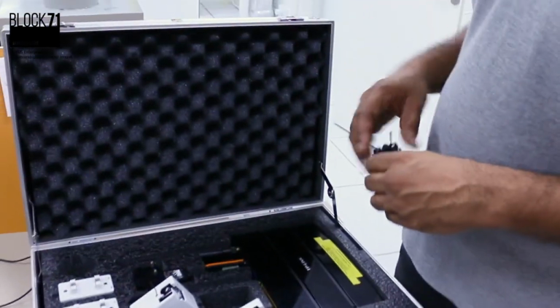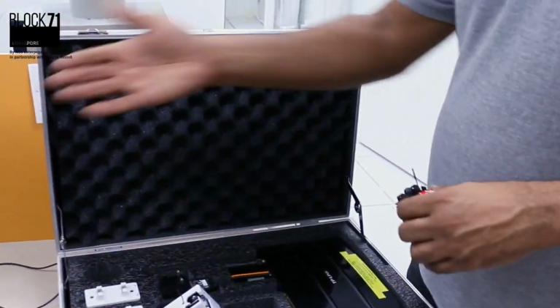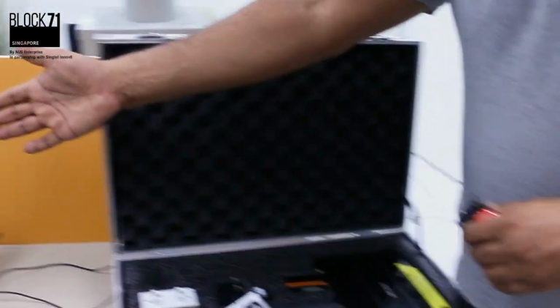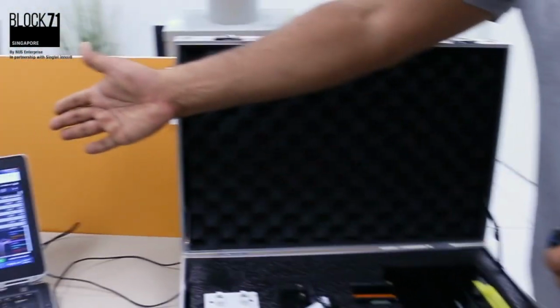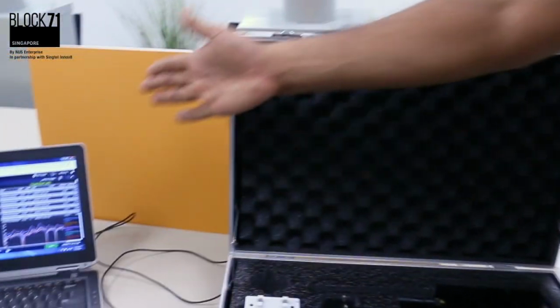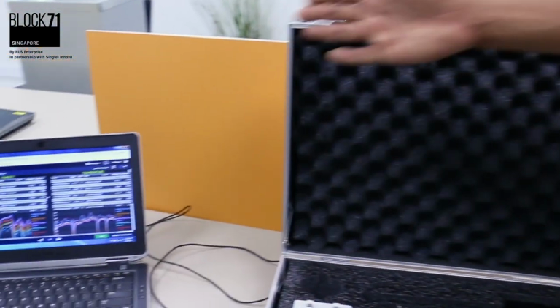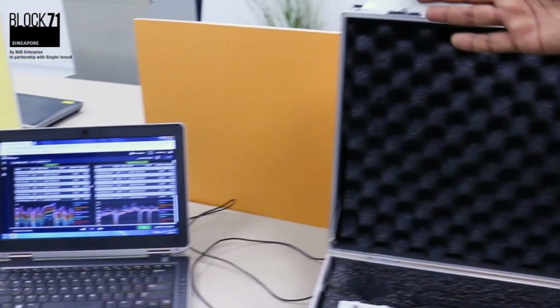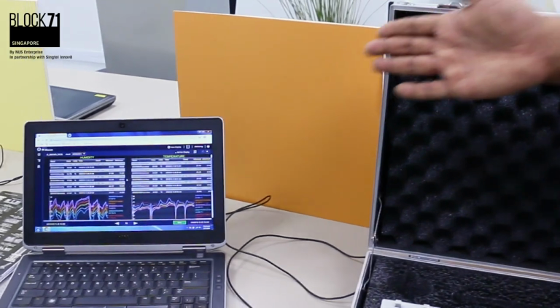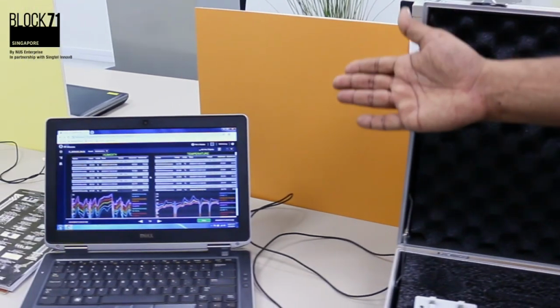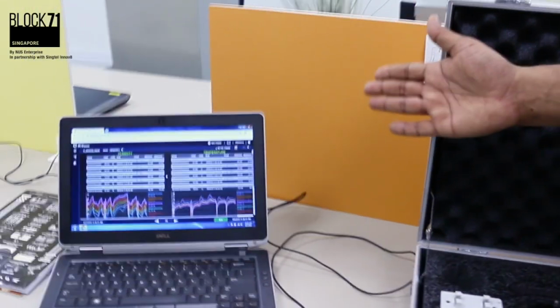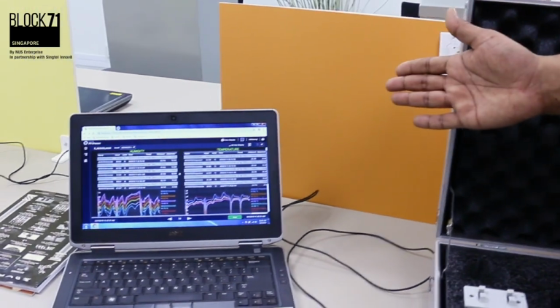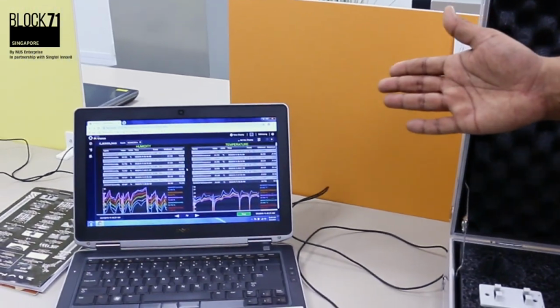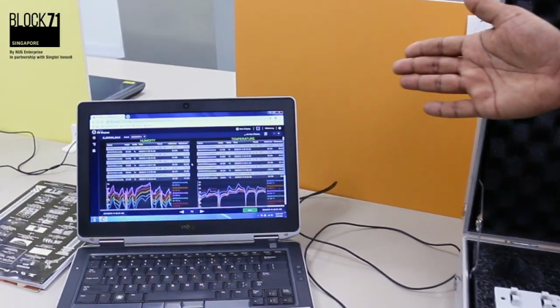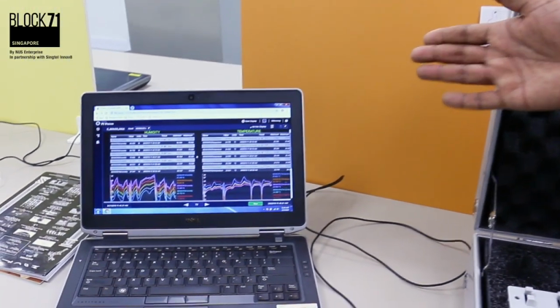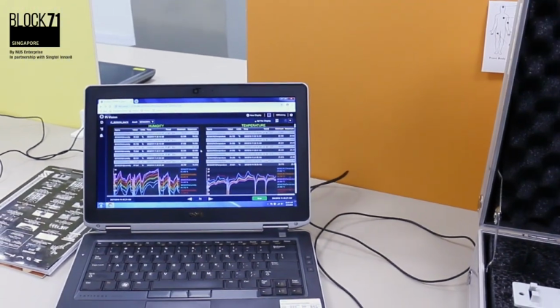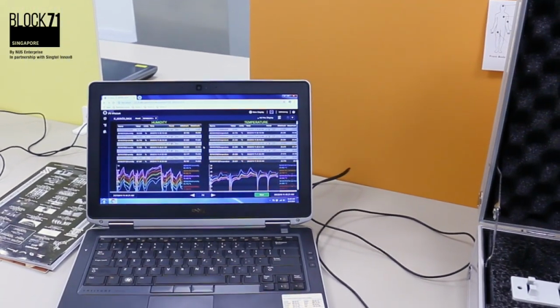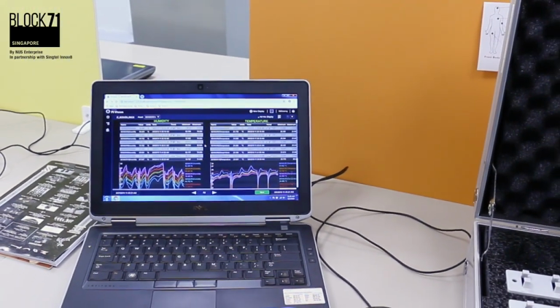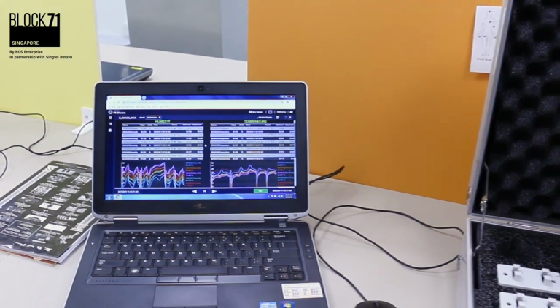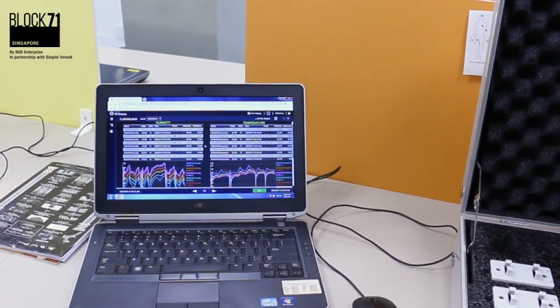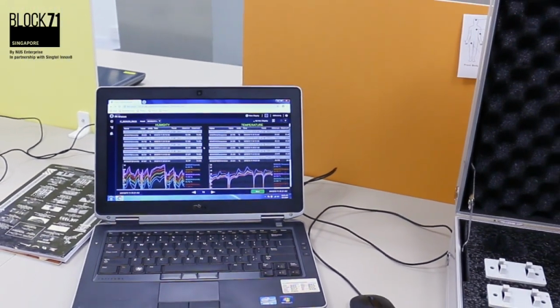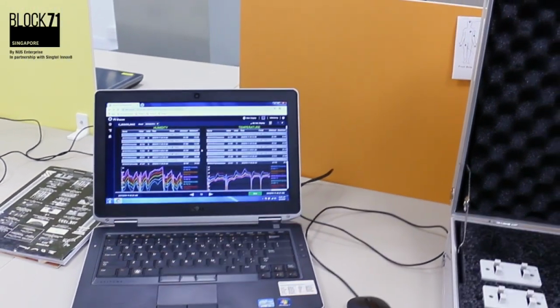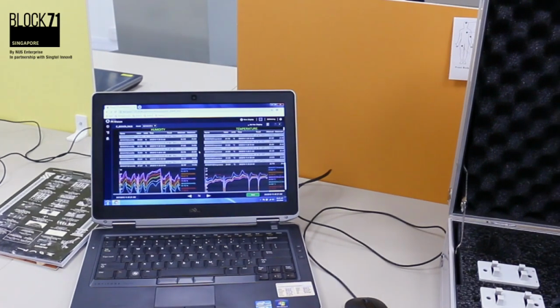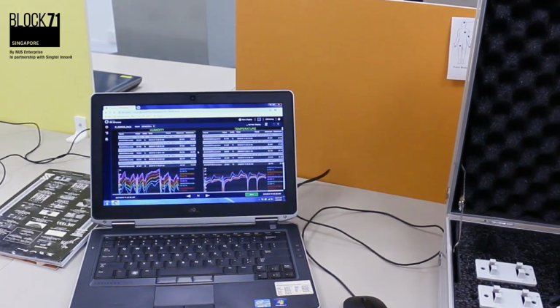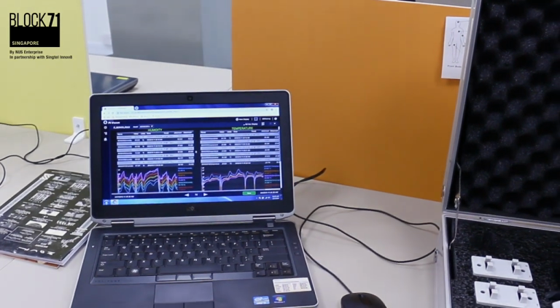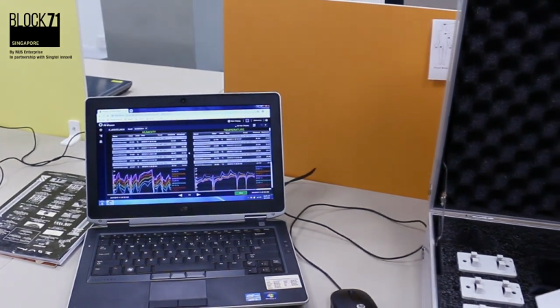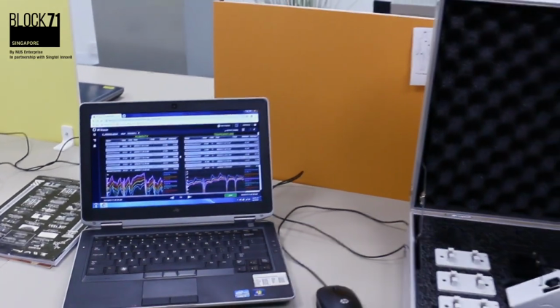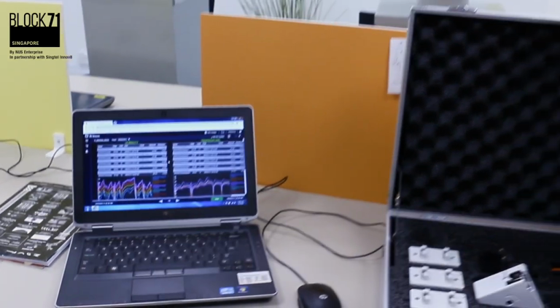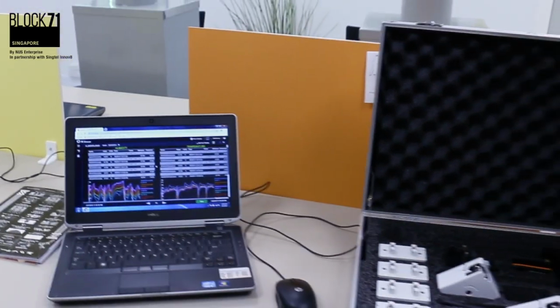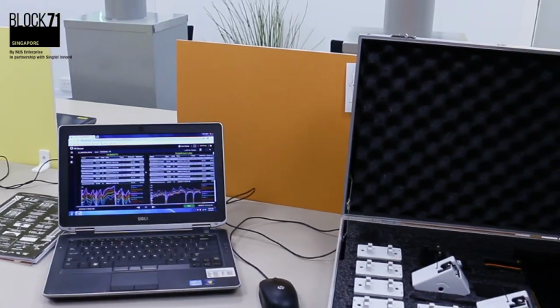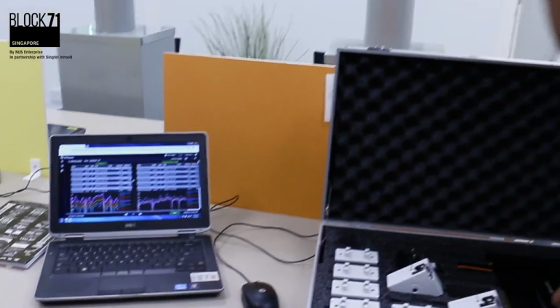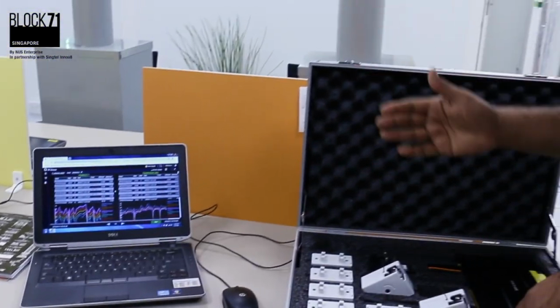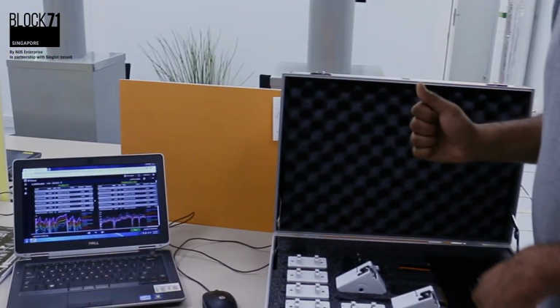Here's an example of a potential data view. This is from a live feed from a kit that we've deployed in the lab — we're actually monitoring a computer rack for a project that we're working on.